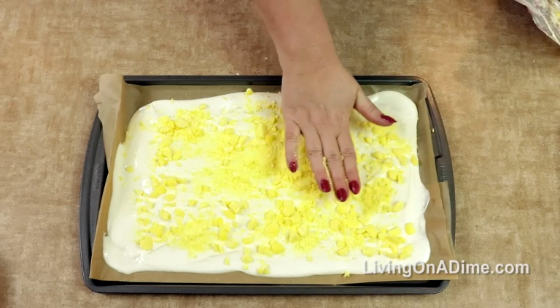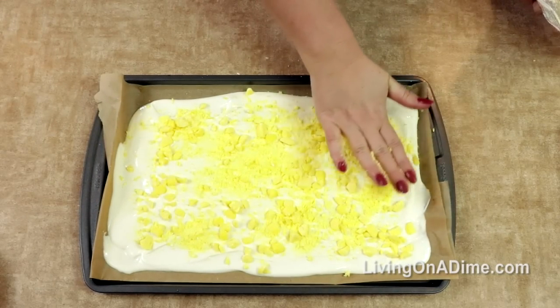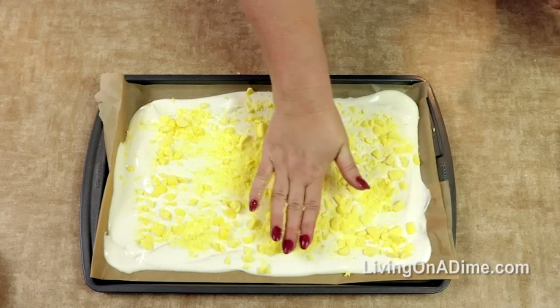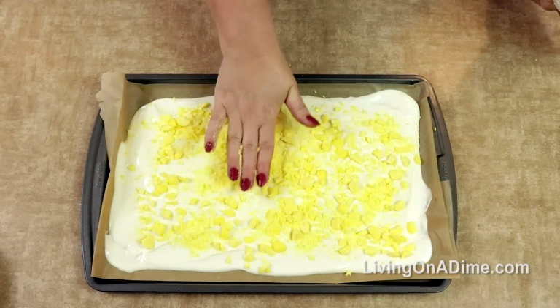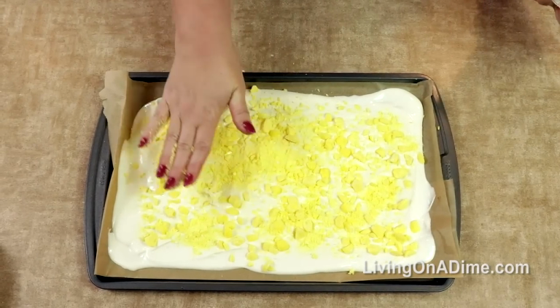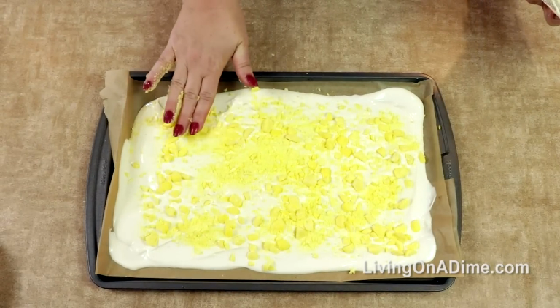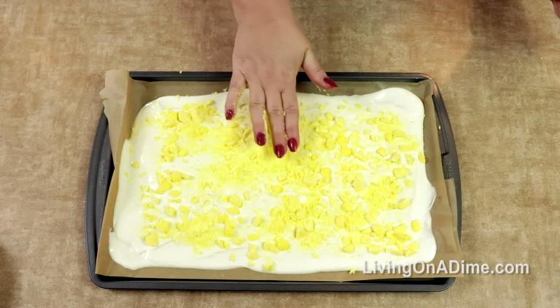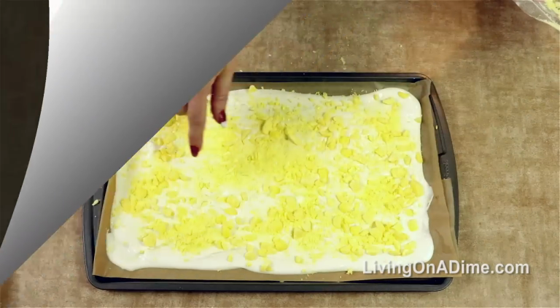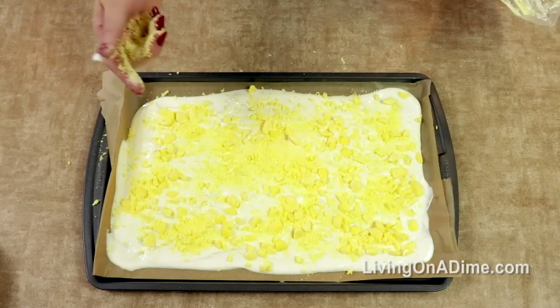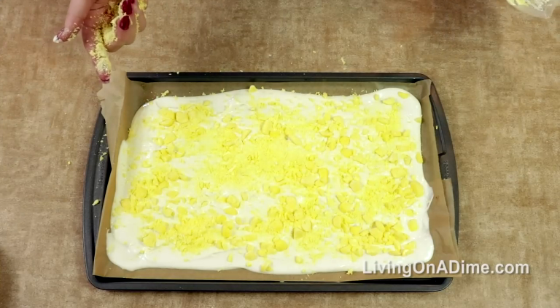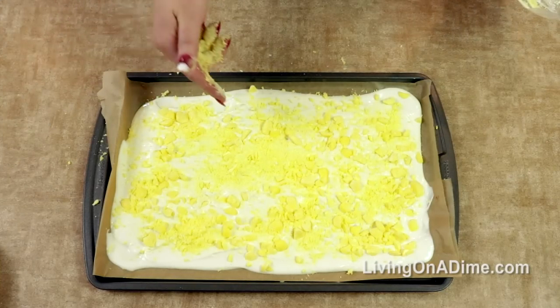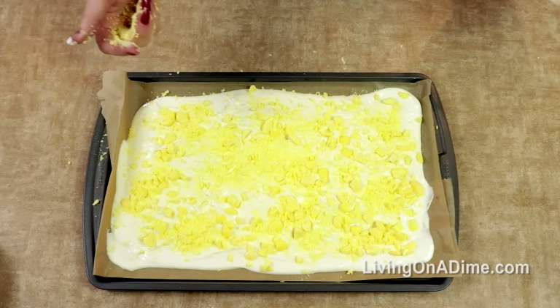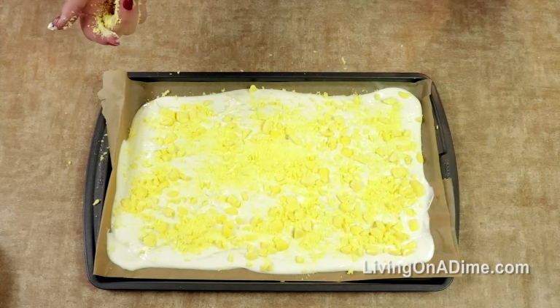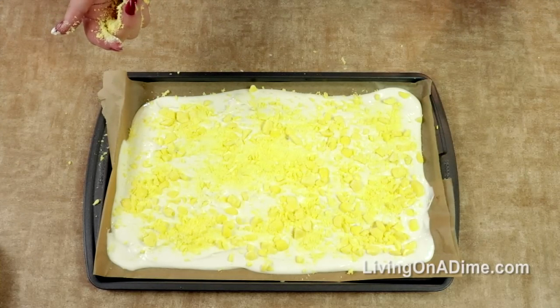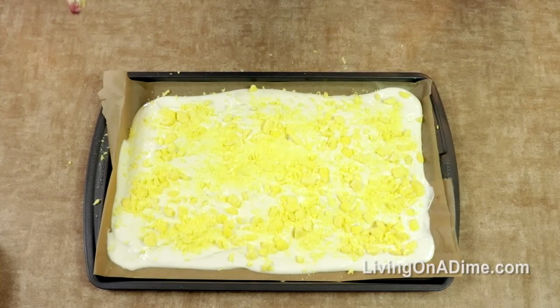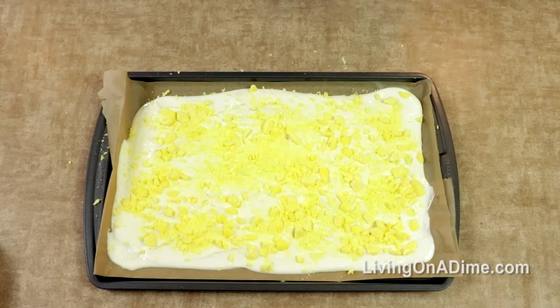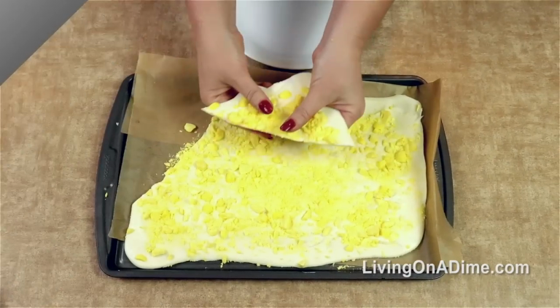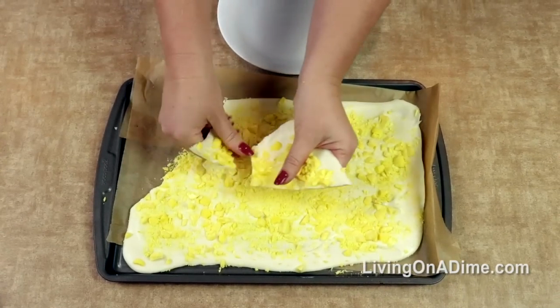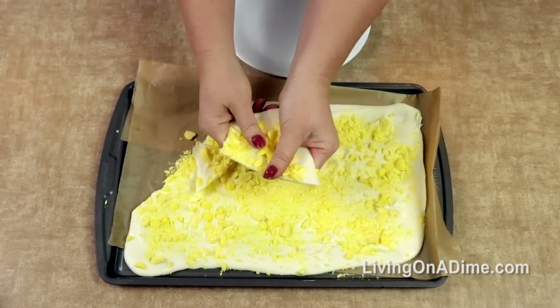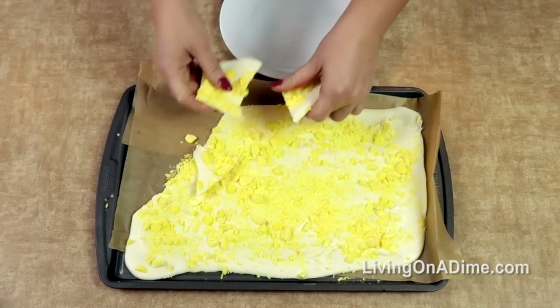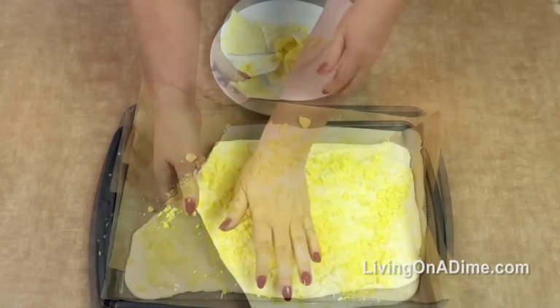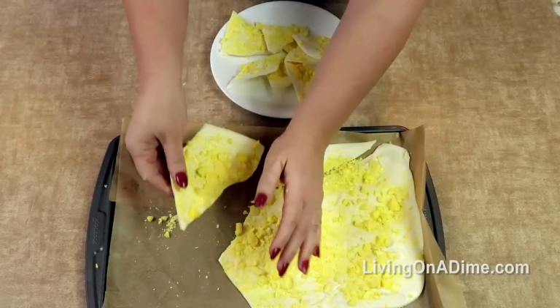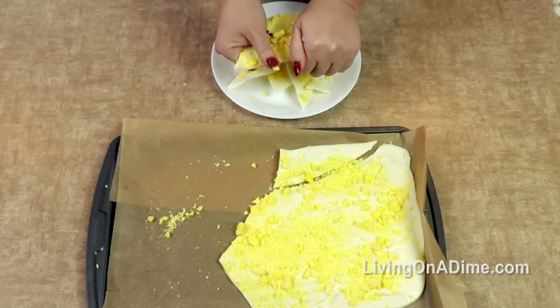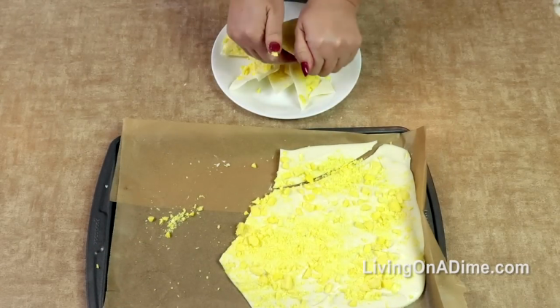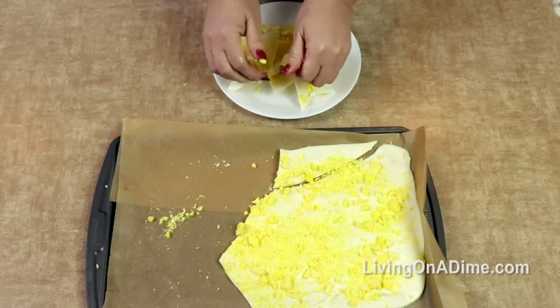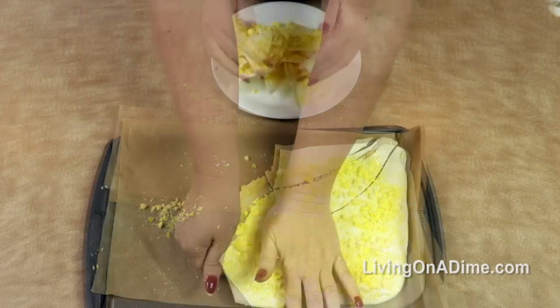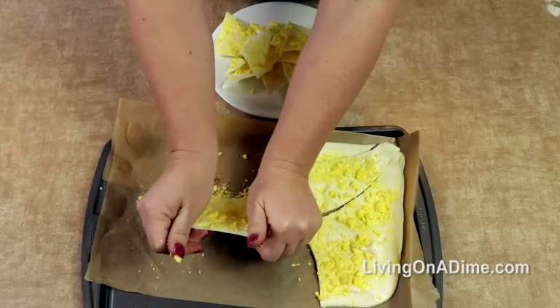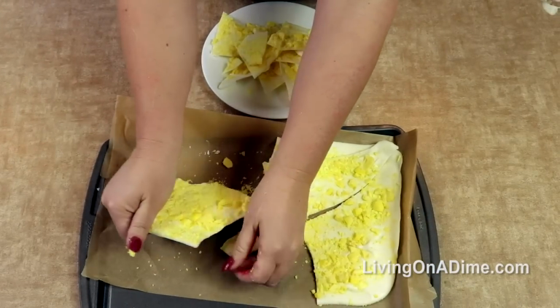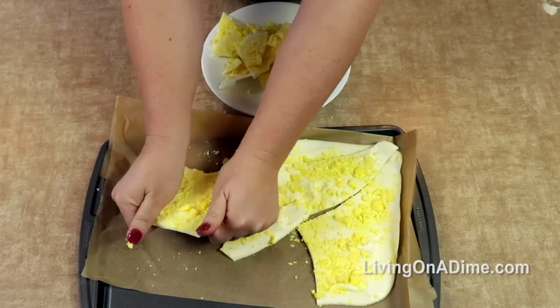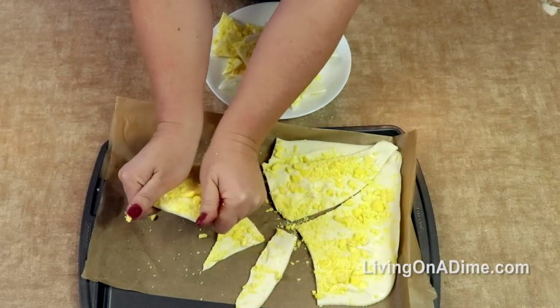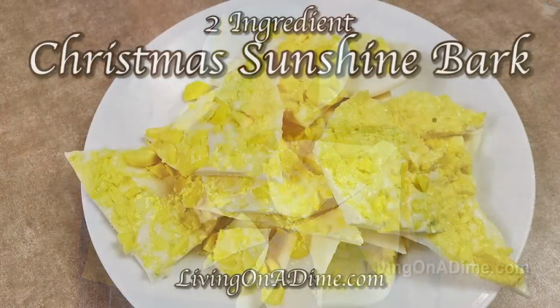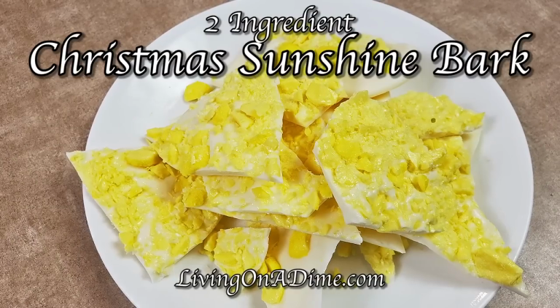Sprinkle your lemon drops all over the top and lightly press down. Then put this in the freezer or let it set up until it's hardened, then break into pieces and enjoy.